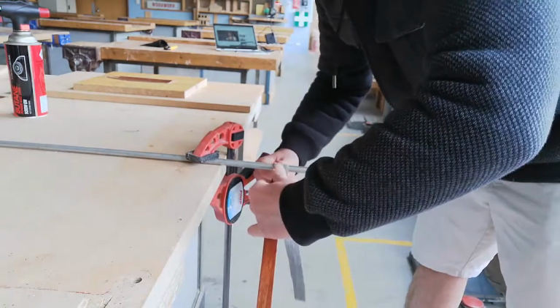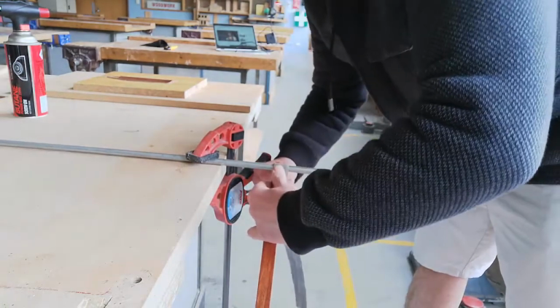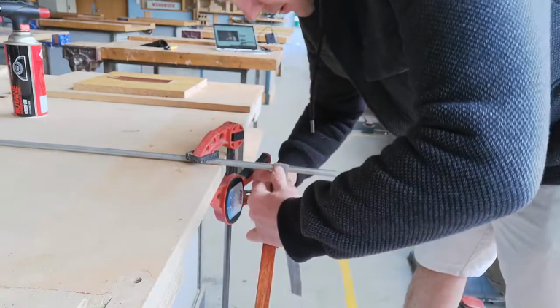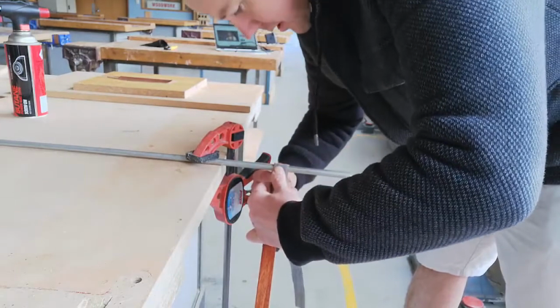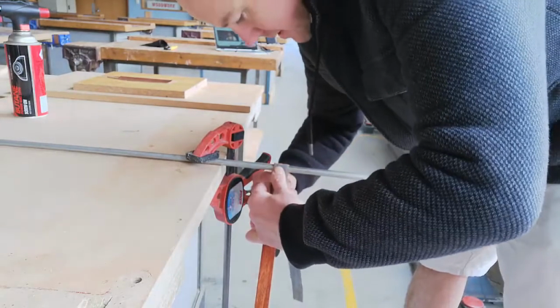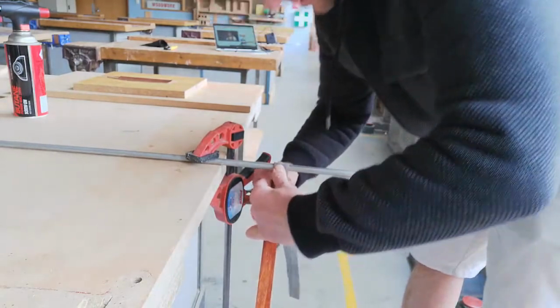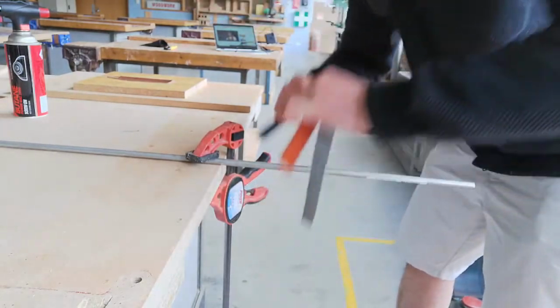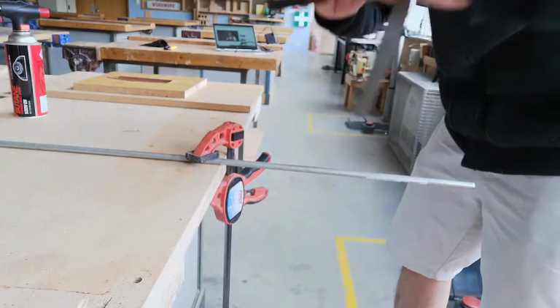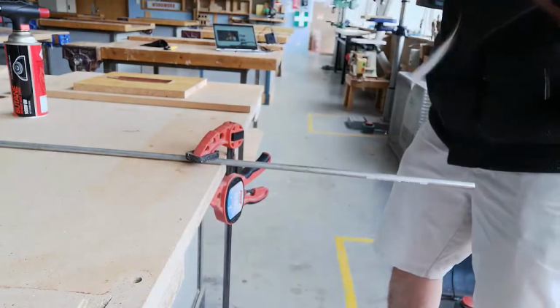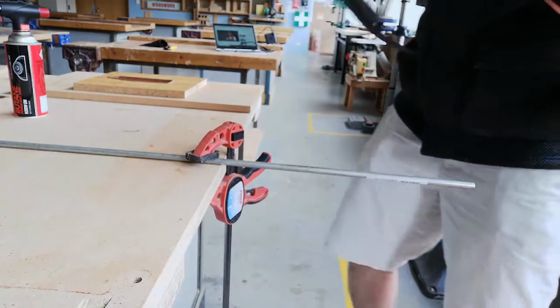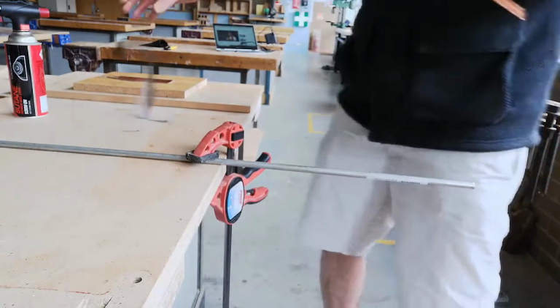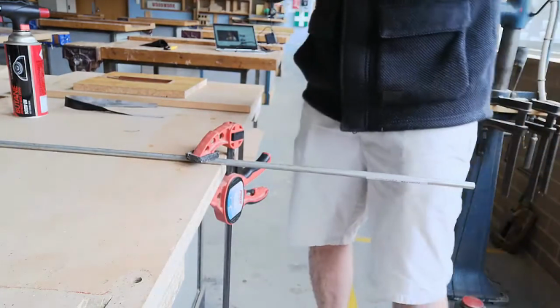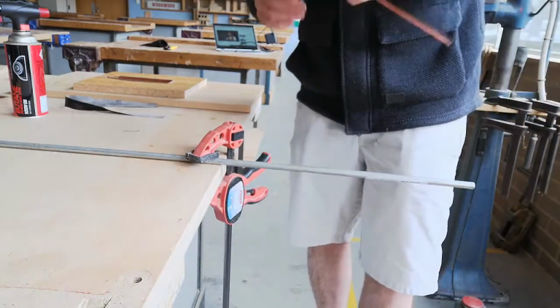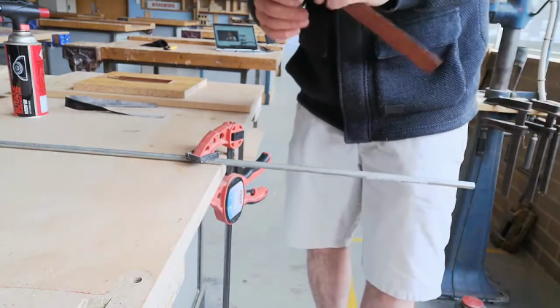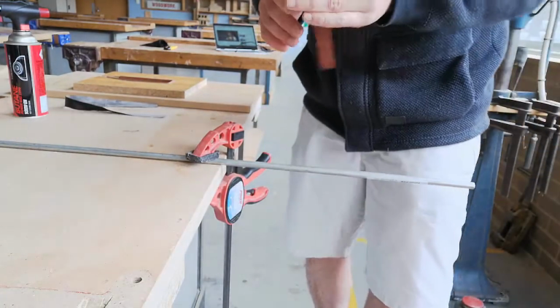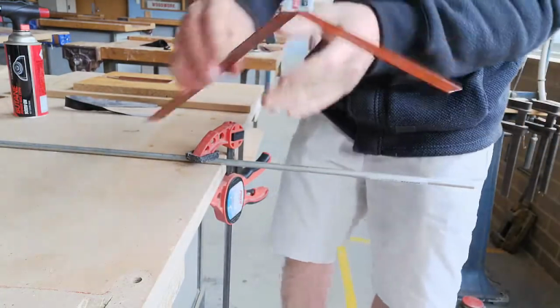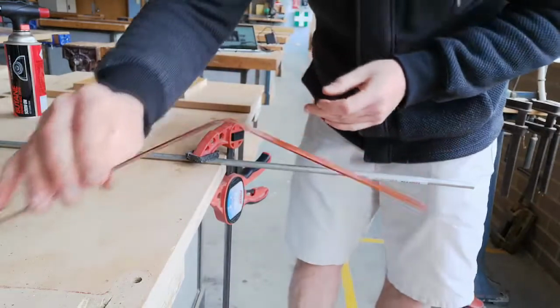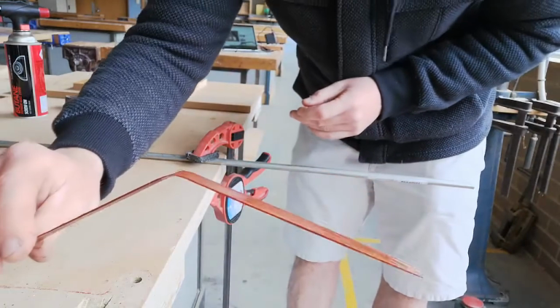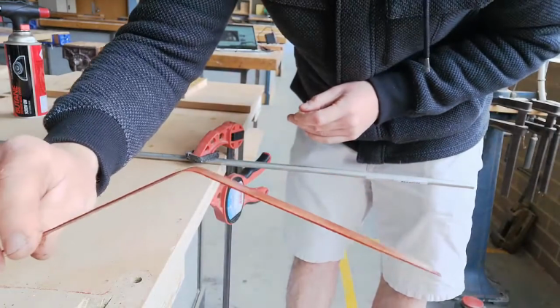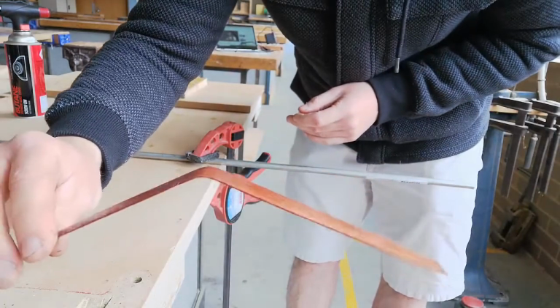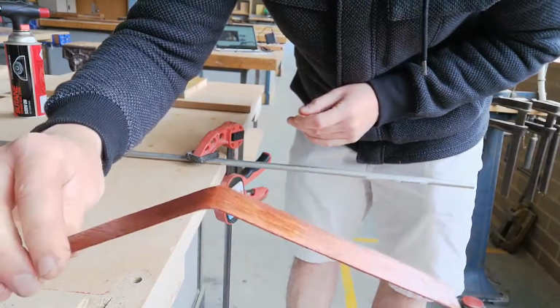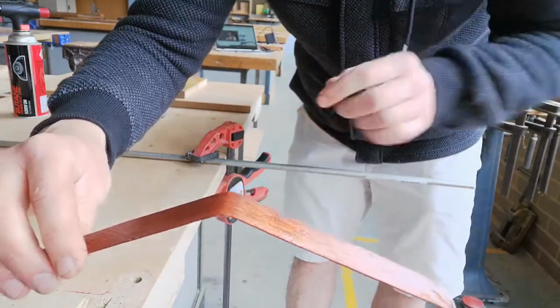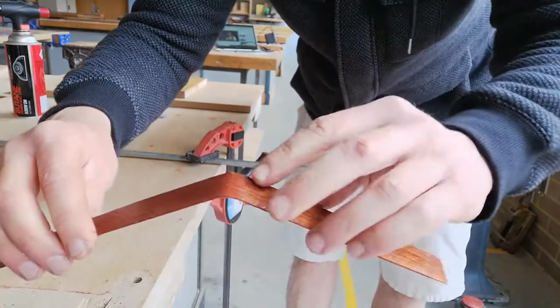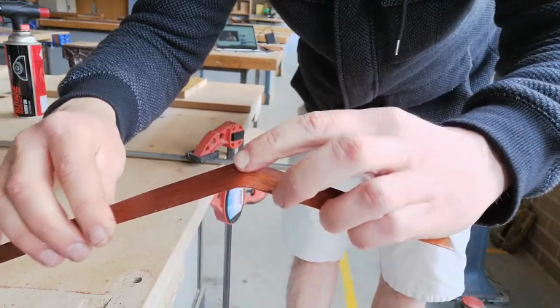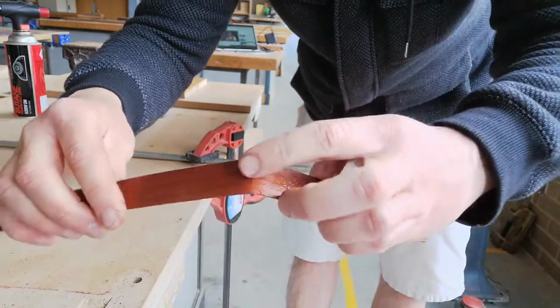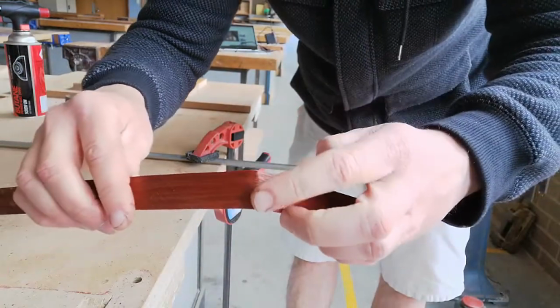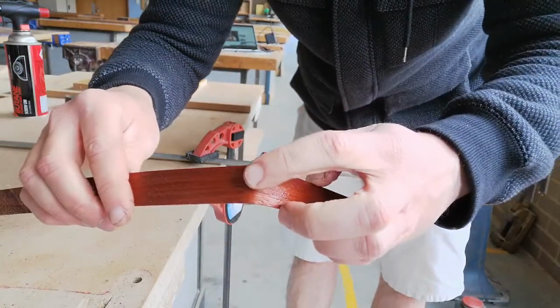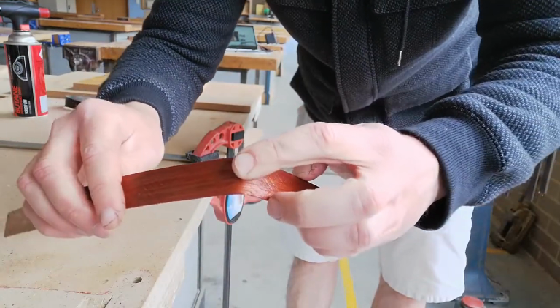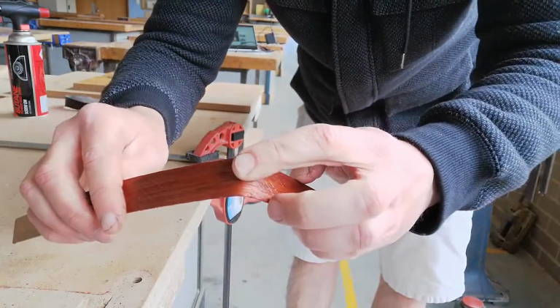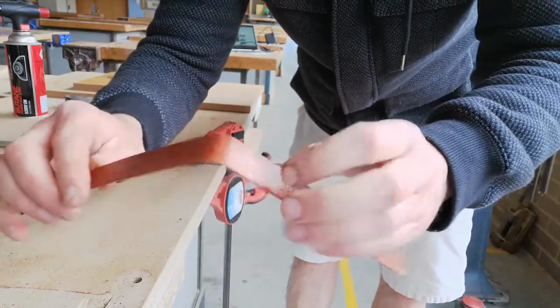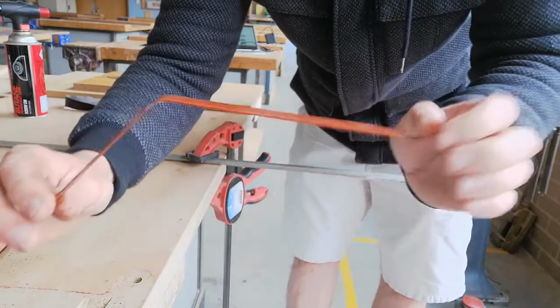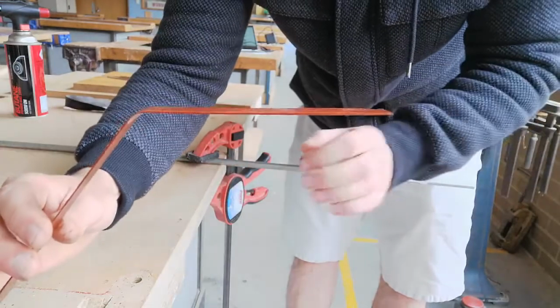Could have been a bit hotter. So that one's not perfect. You can see there's a little bit of a break in there. It's not too bad.